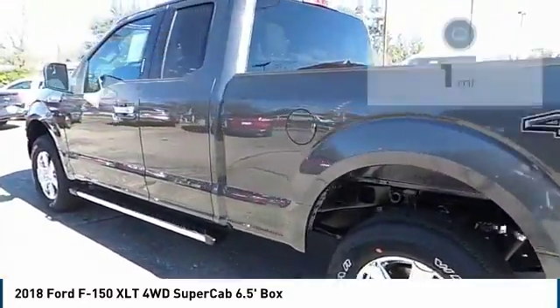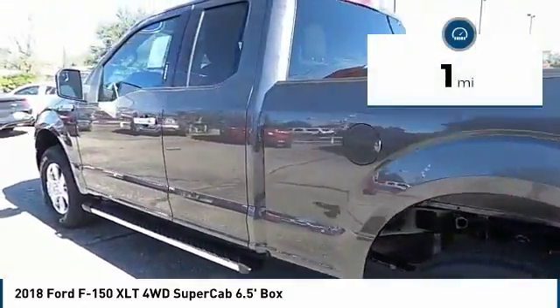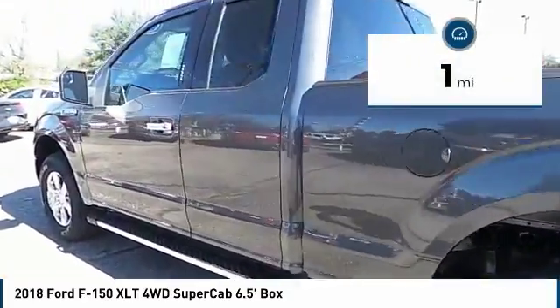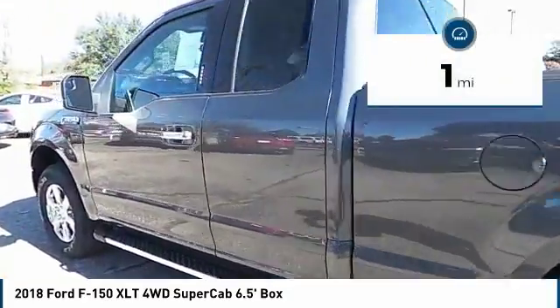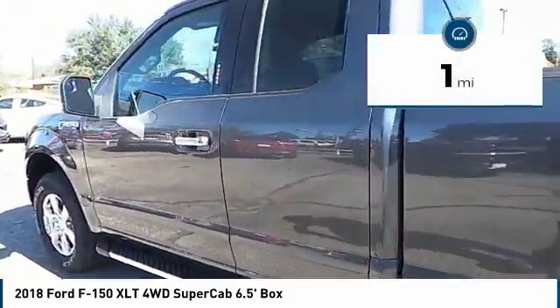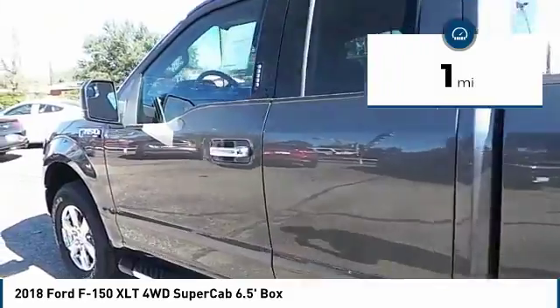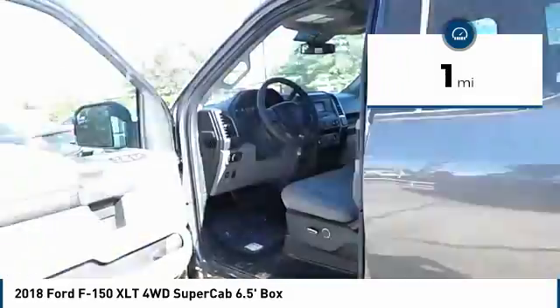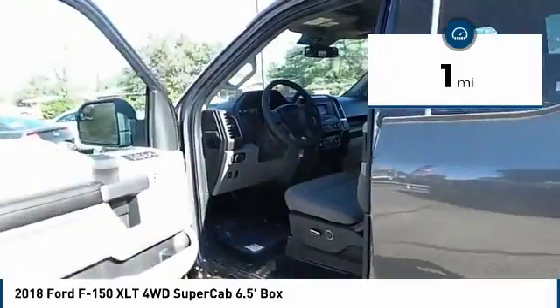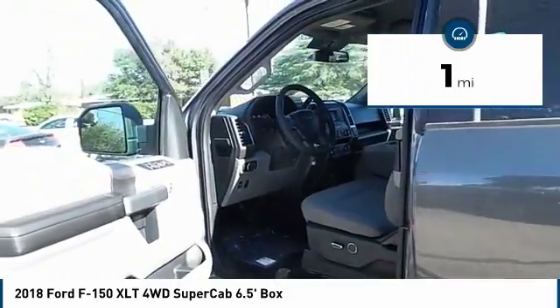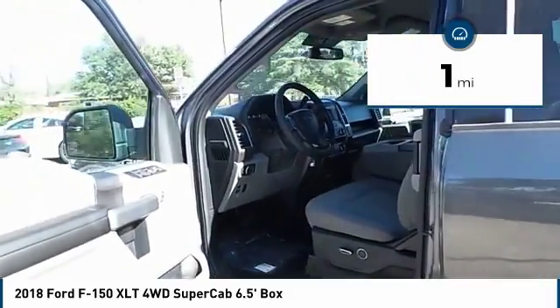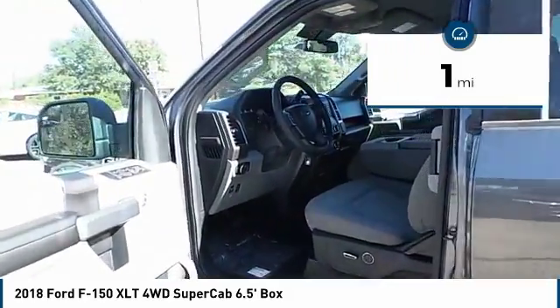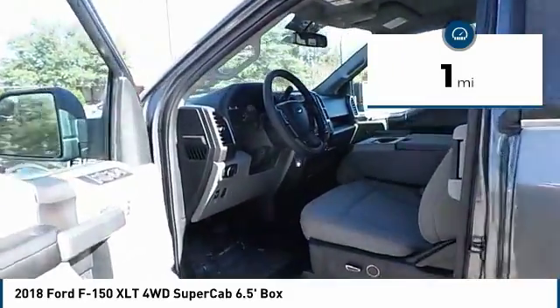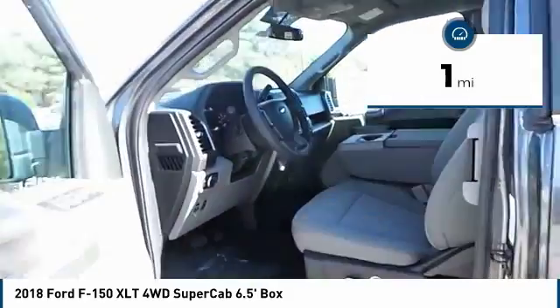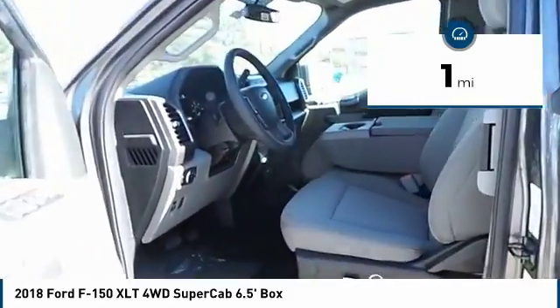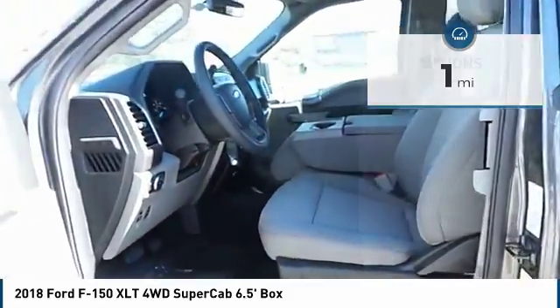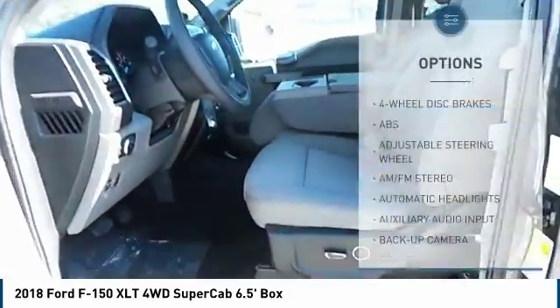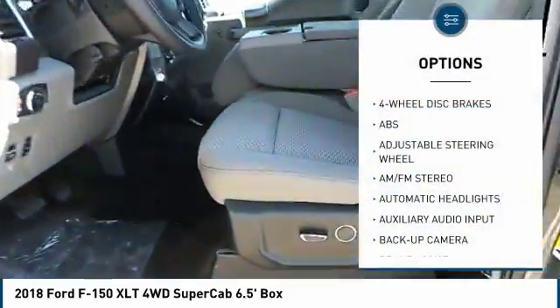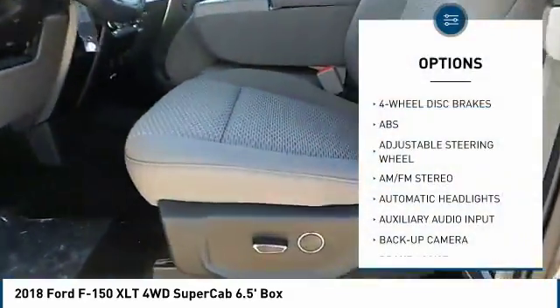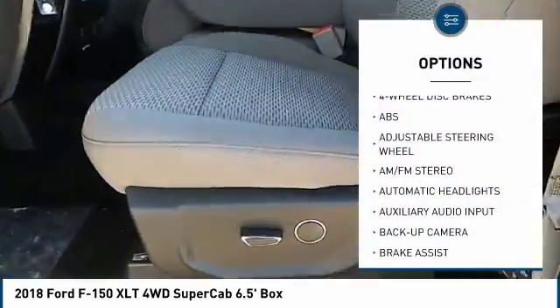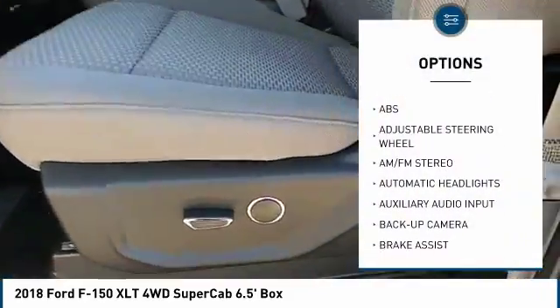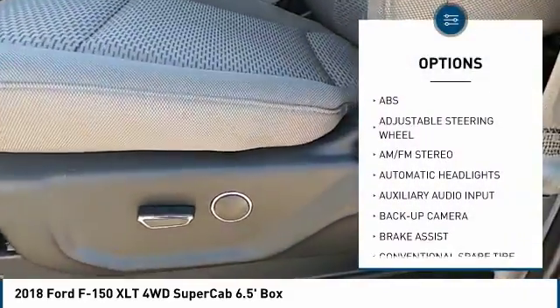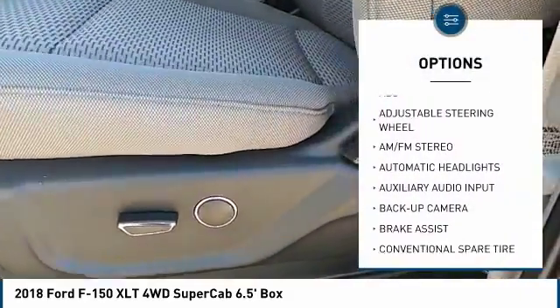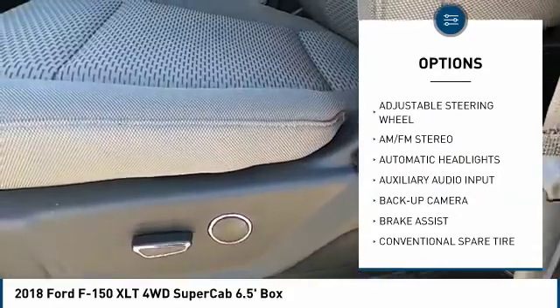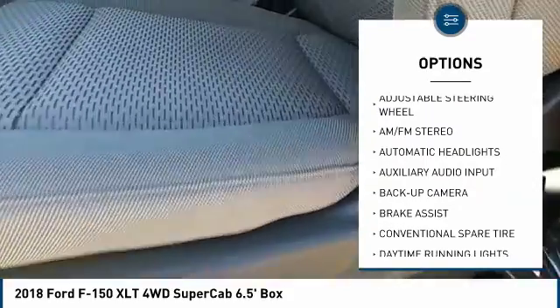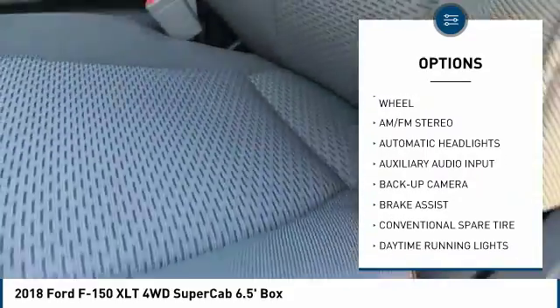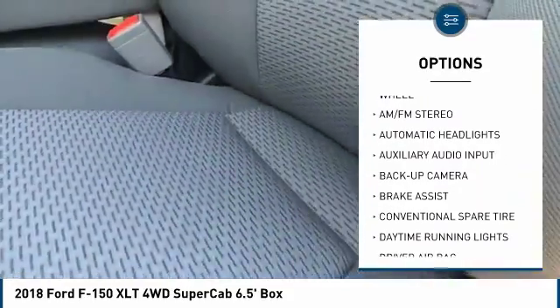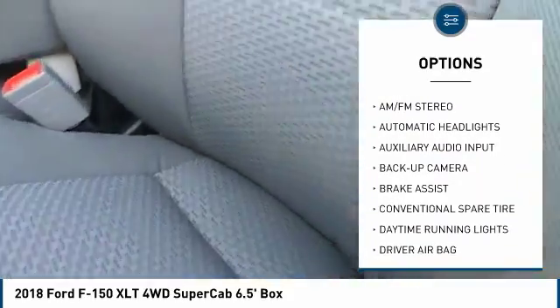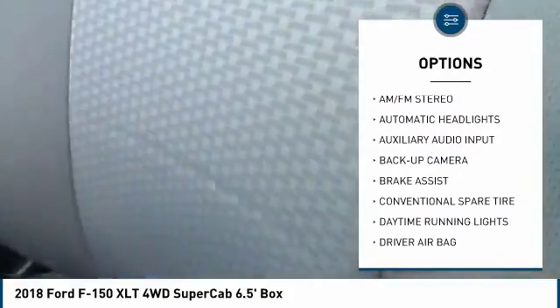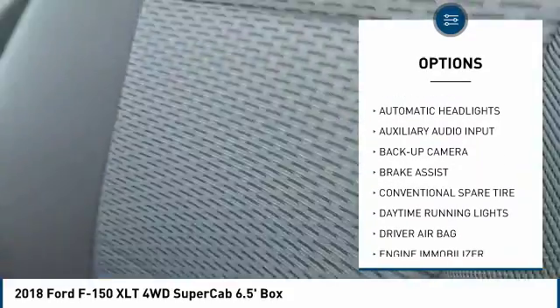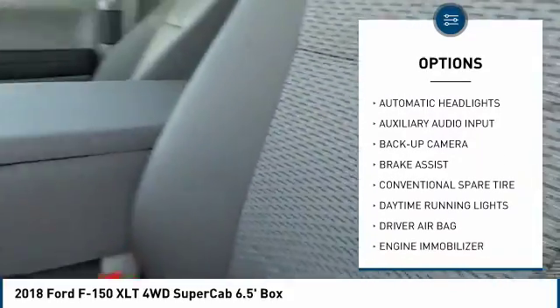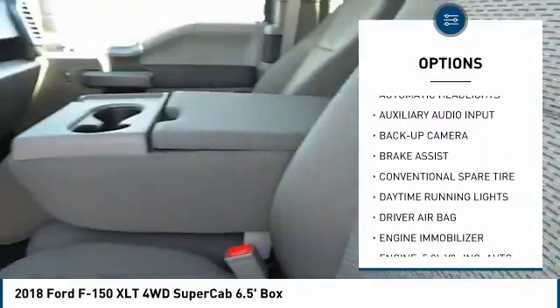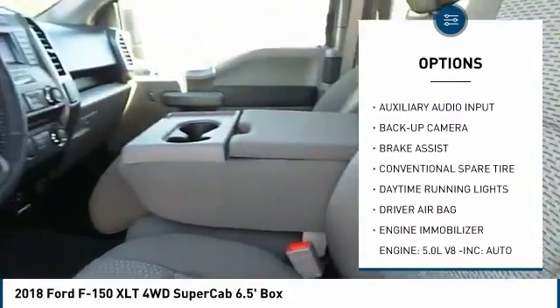This vehicle has less than 100 miles. Here are some of this vehicle's great options: back-up camera, stability control, anti-lock braking system, traction control.